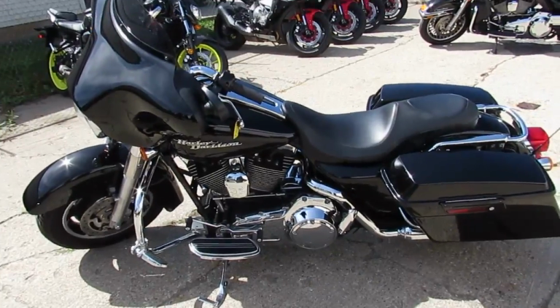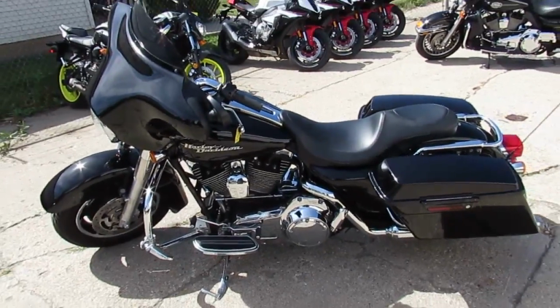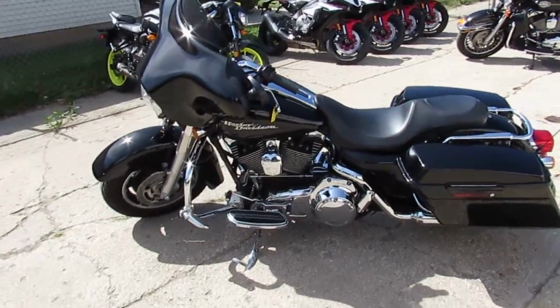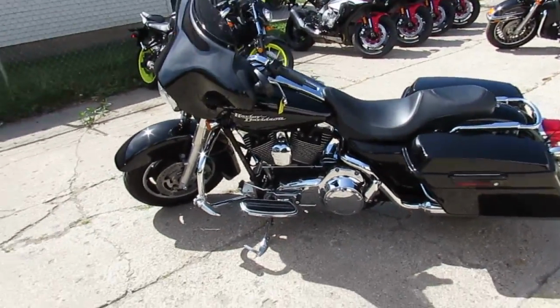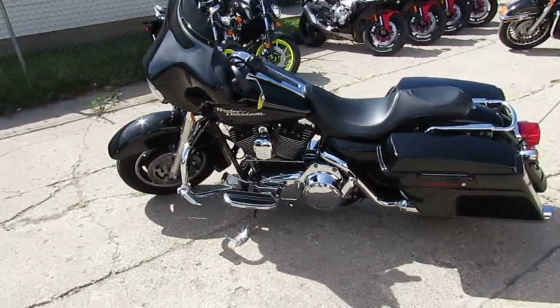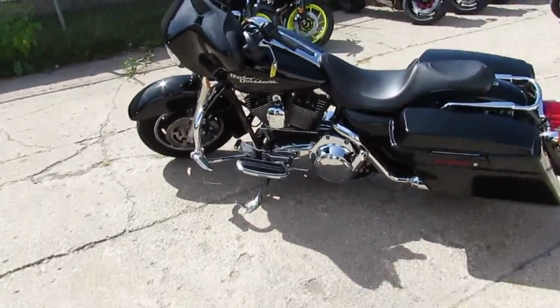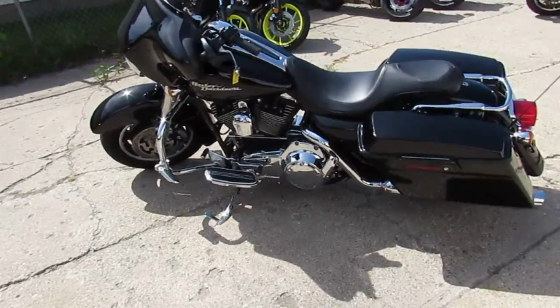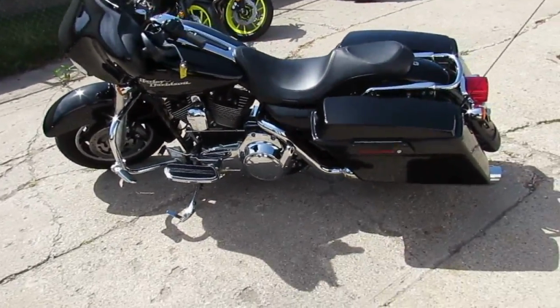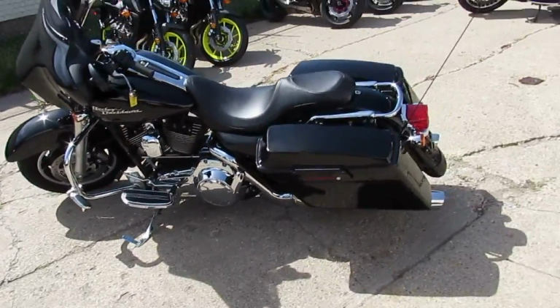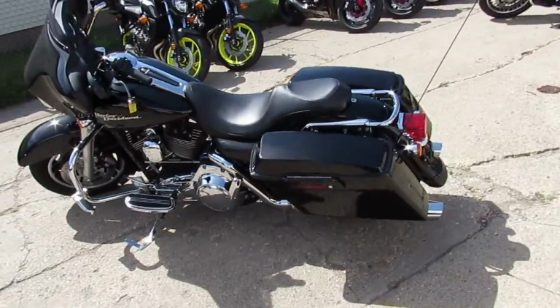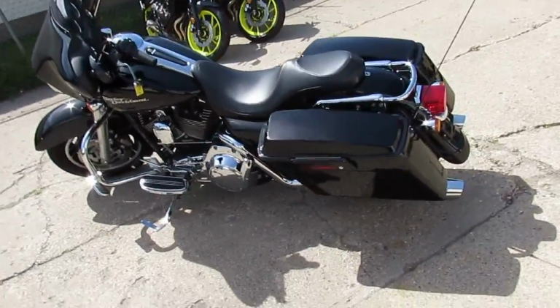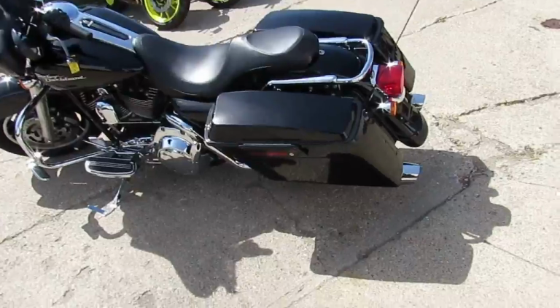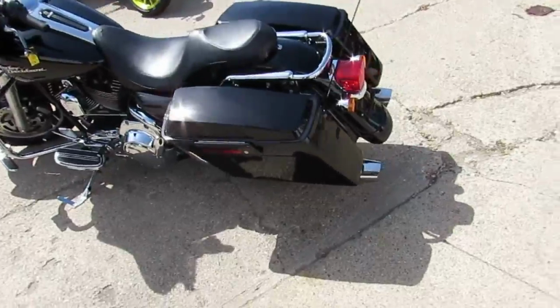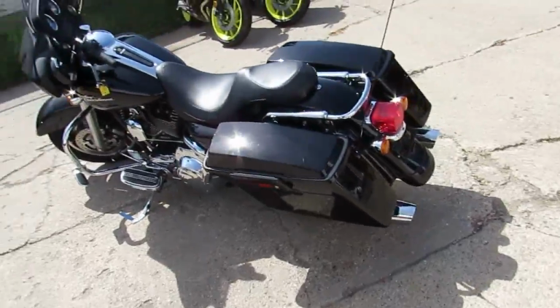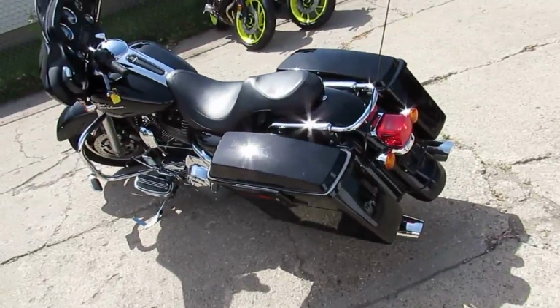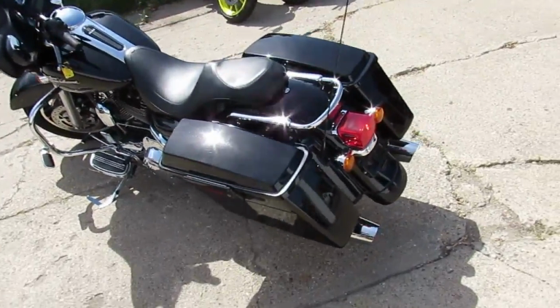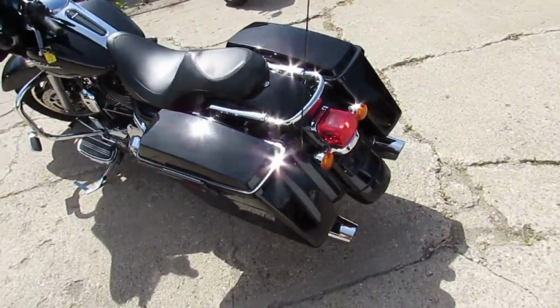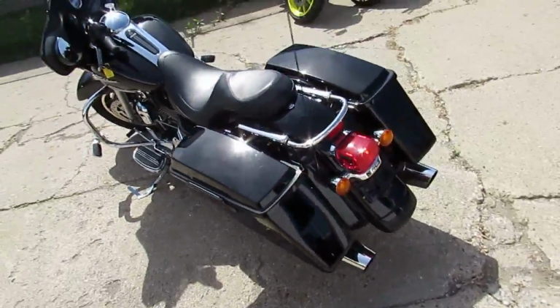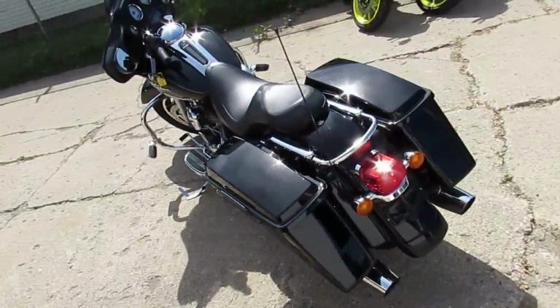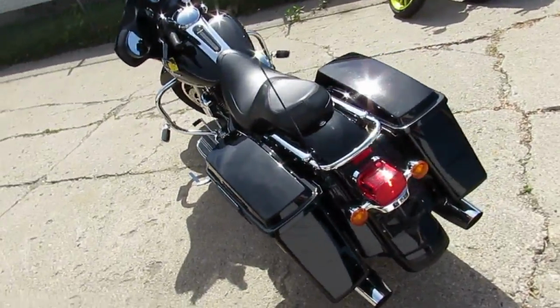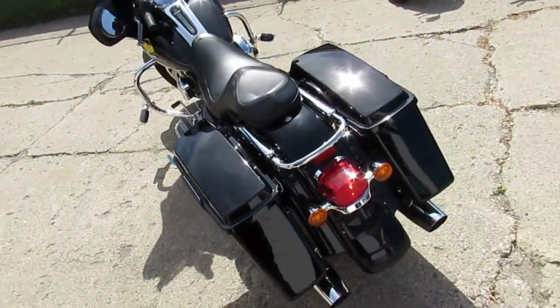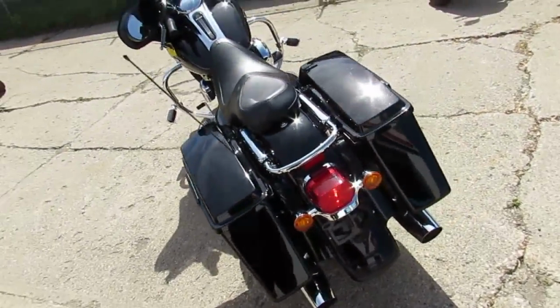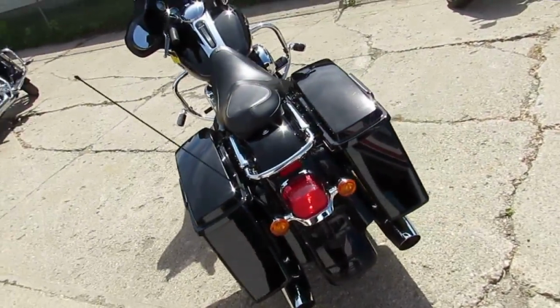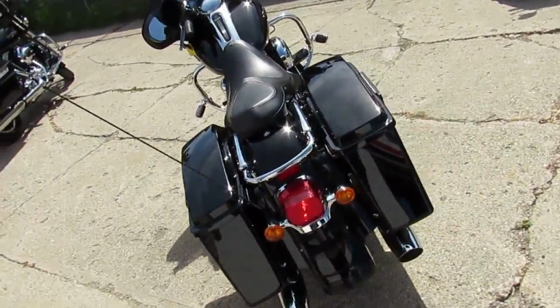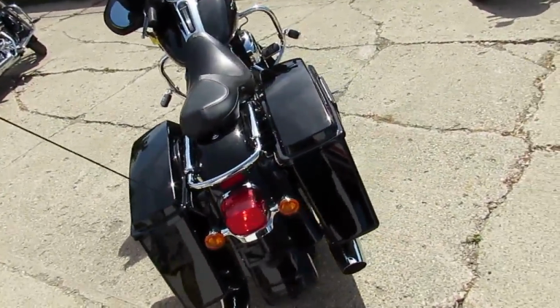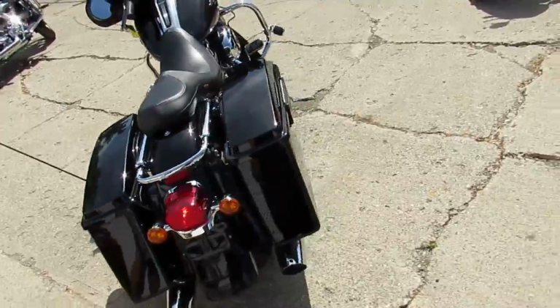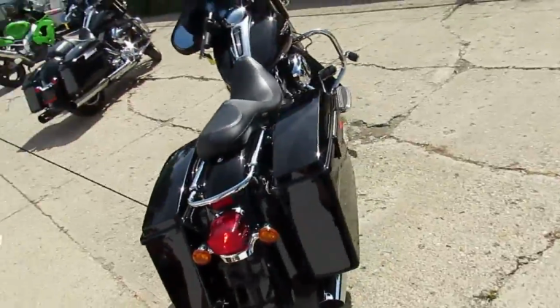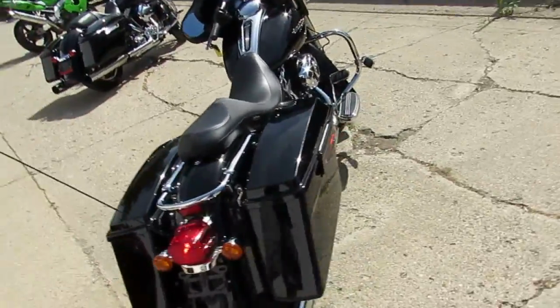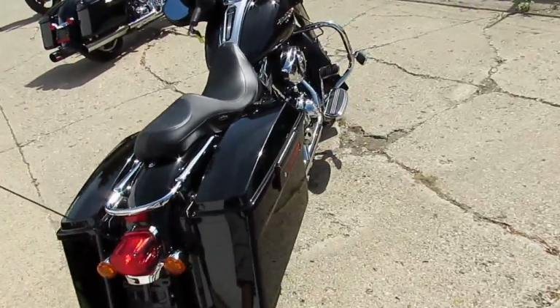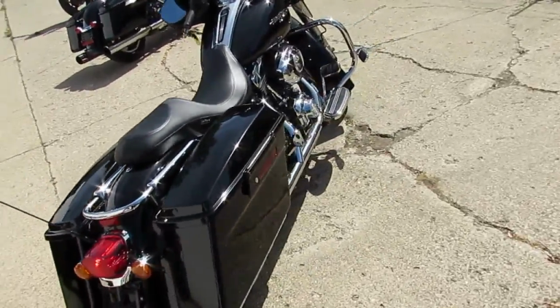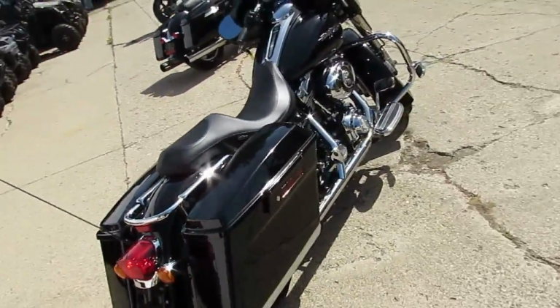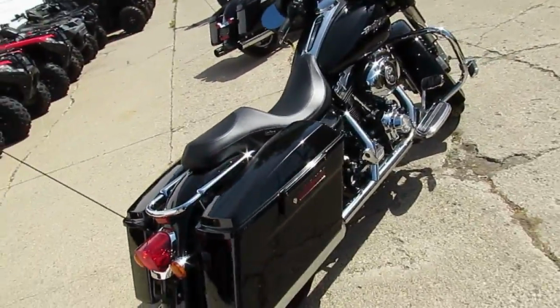Today it's Approval Power Sports. We got another used Street Glide in. This one is a 2008 Harley-Davidson Street Glide. The bike only has 21,797 miles.